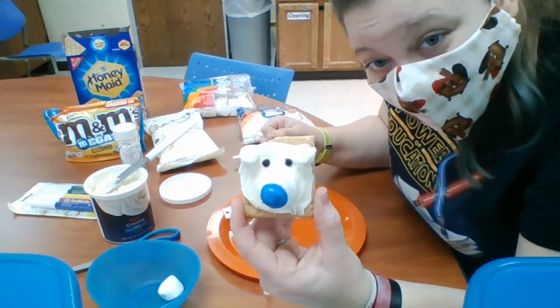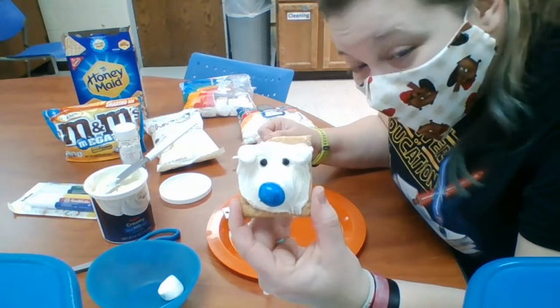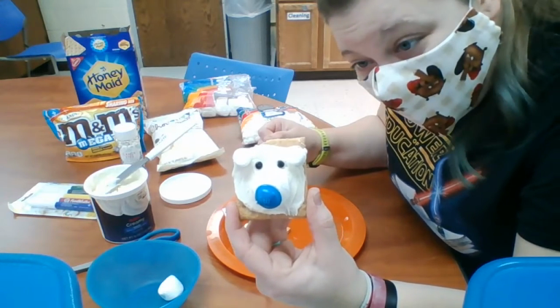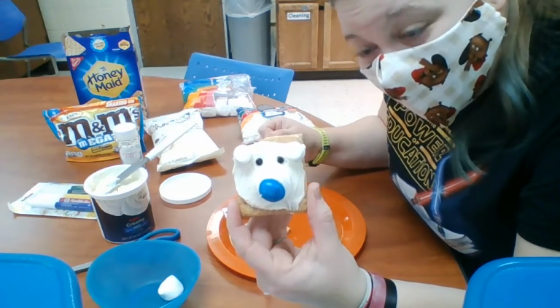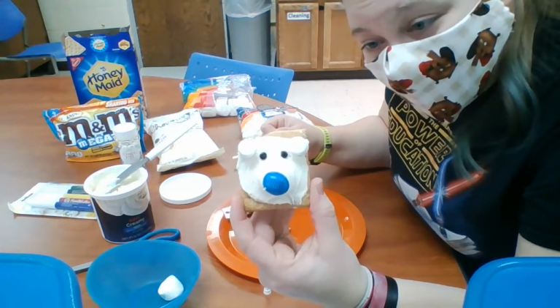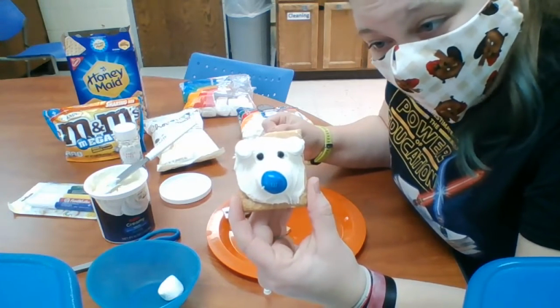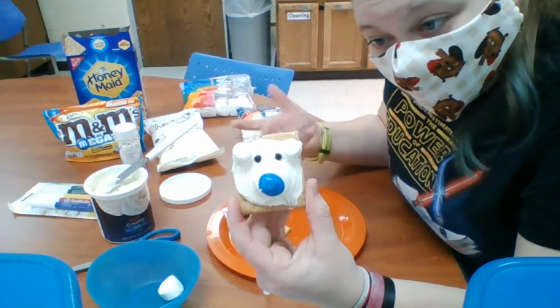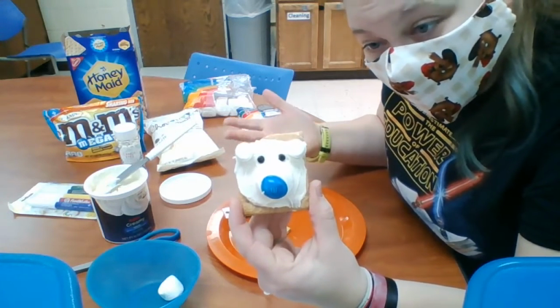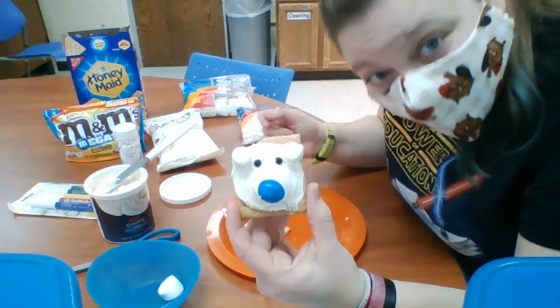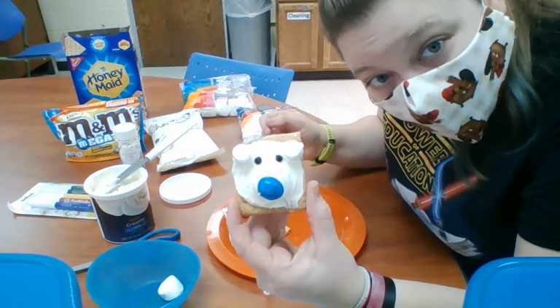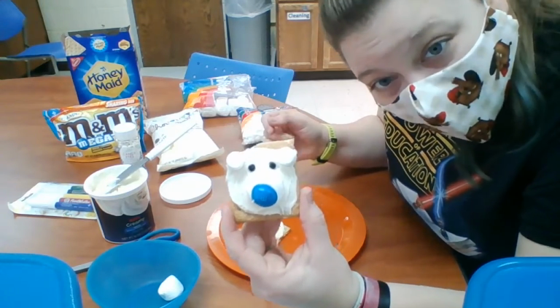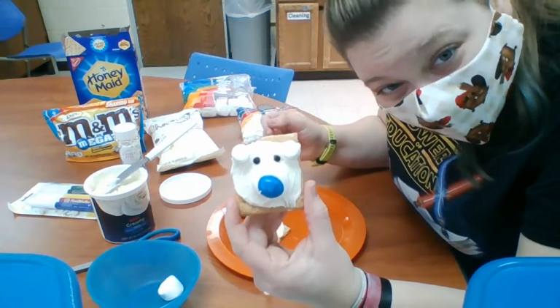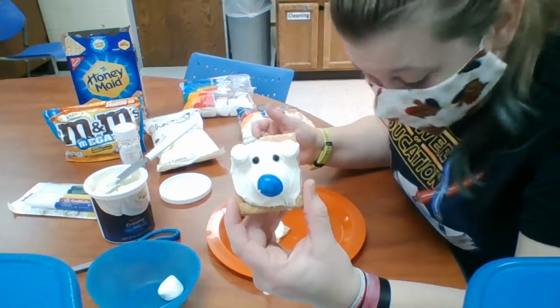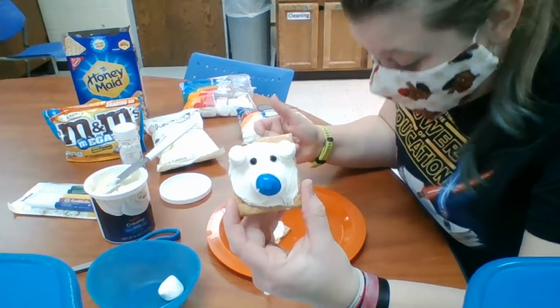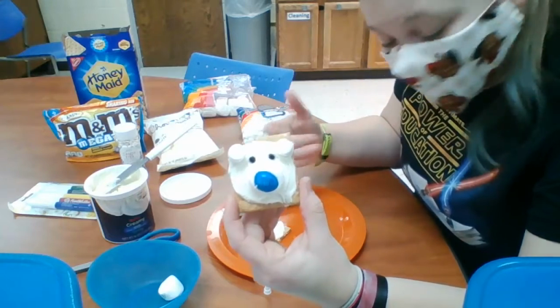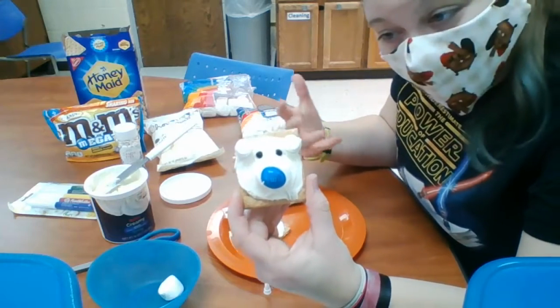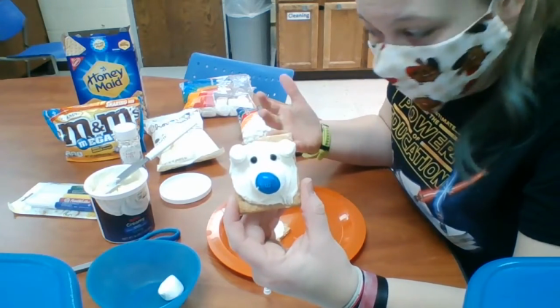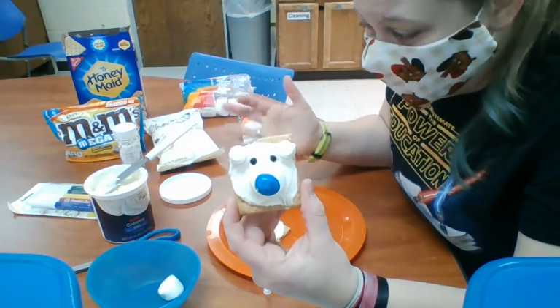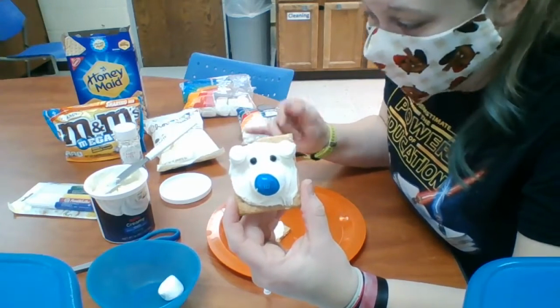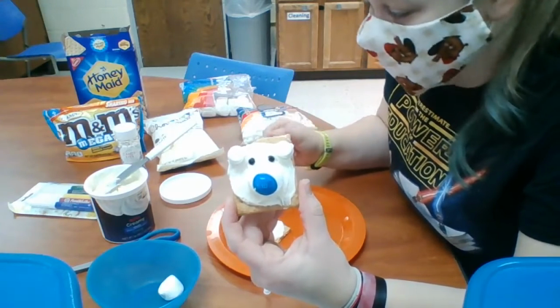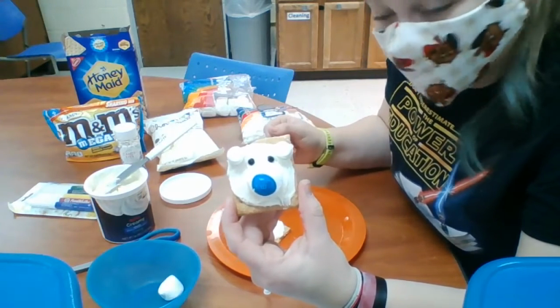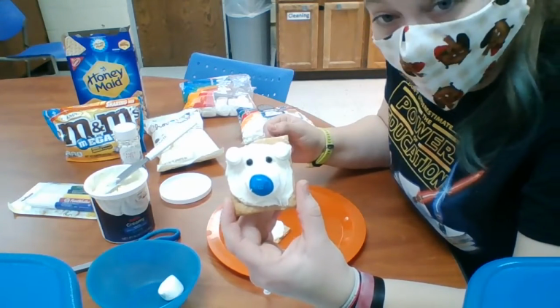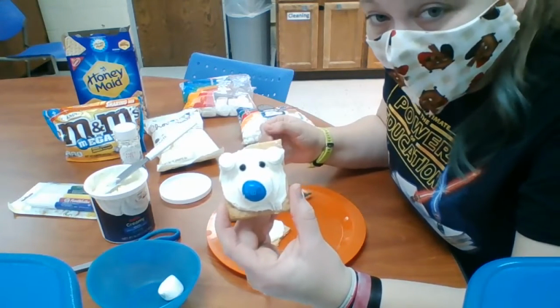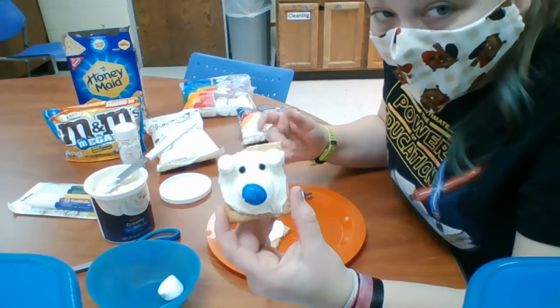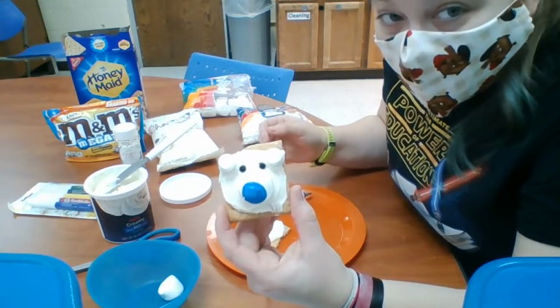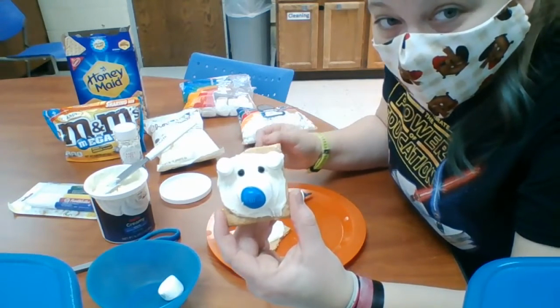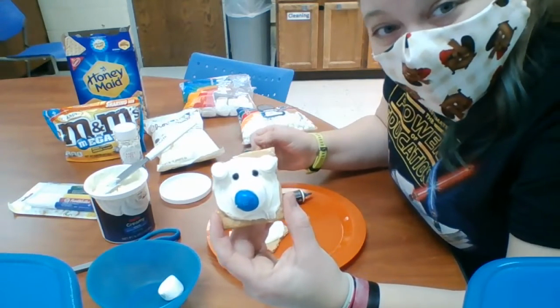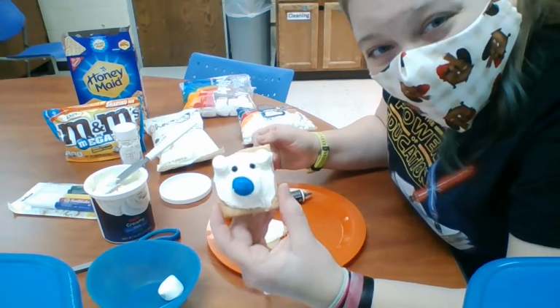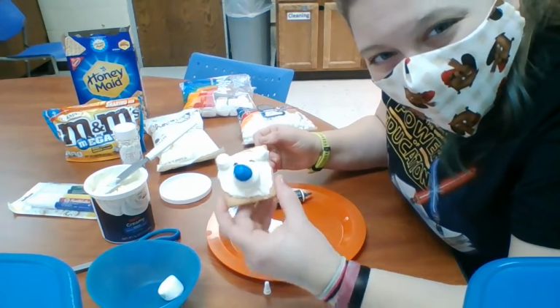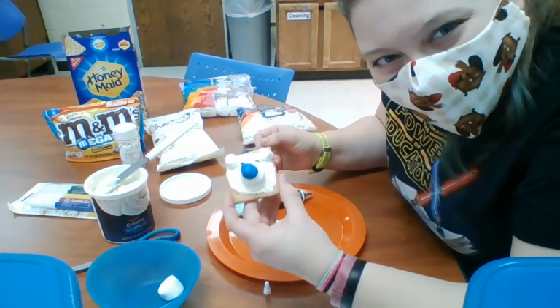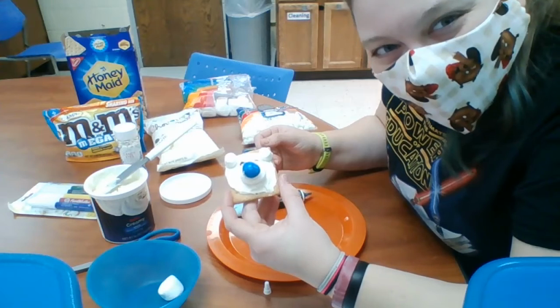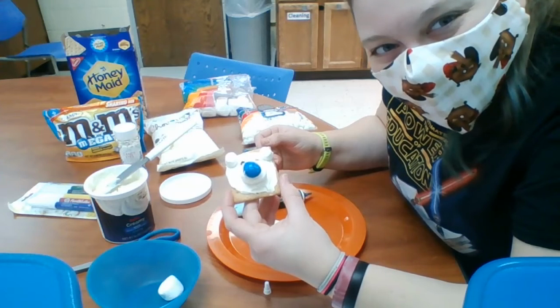I hope you guys enjoy making it. I hope you enjoy the smells from the graham cracker and the frosting and everything else. I hope you all have a wonderful day.